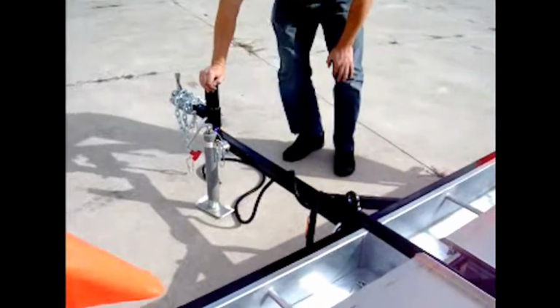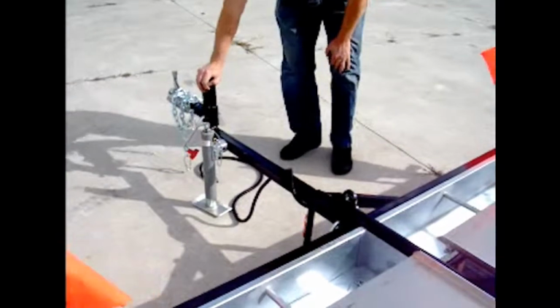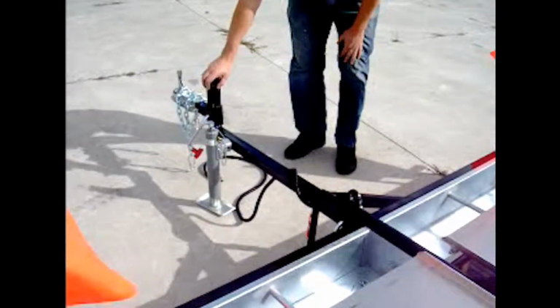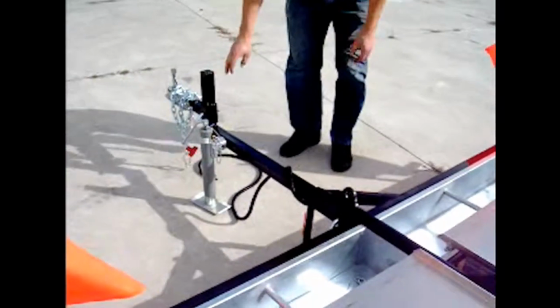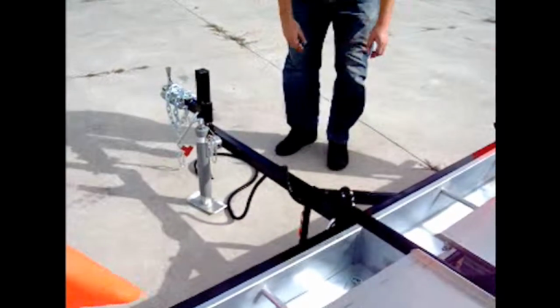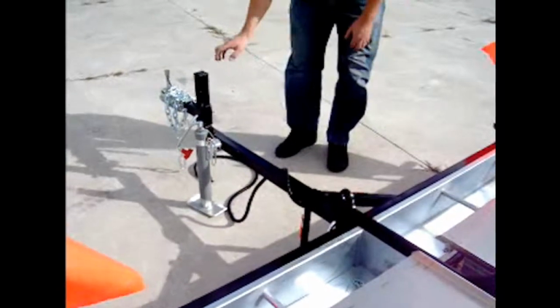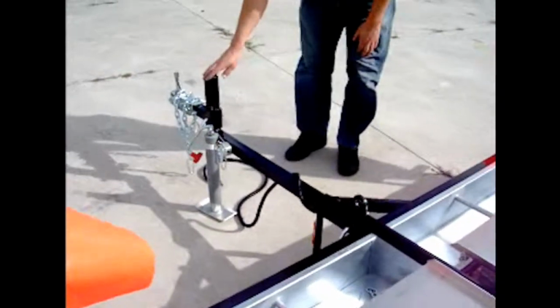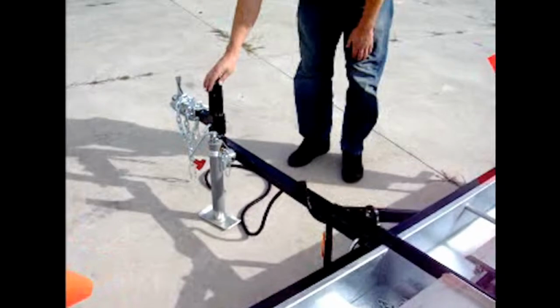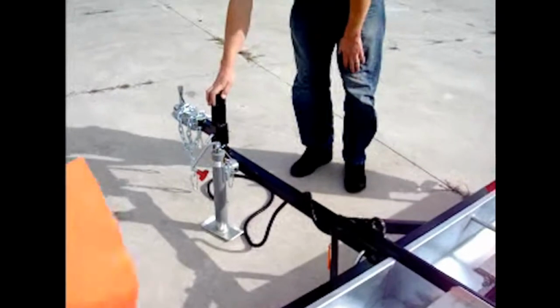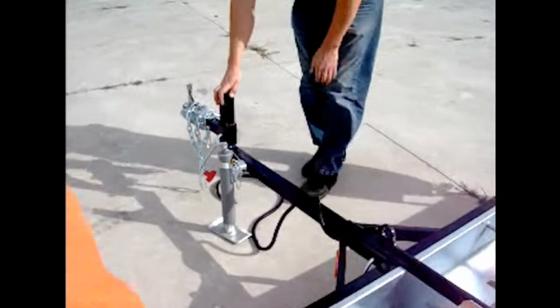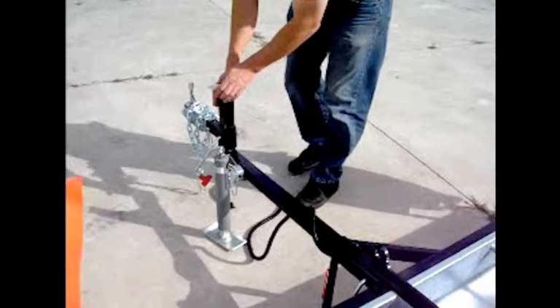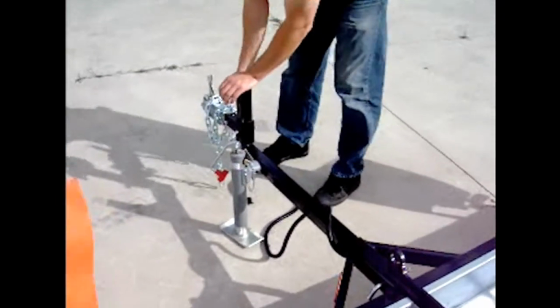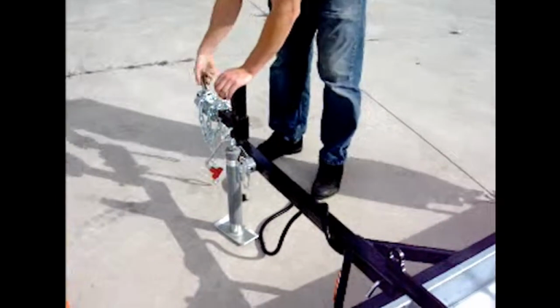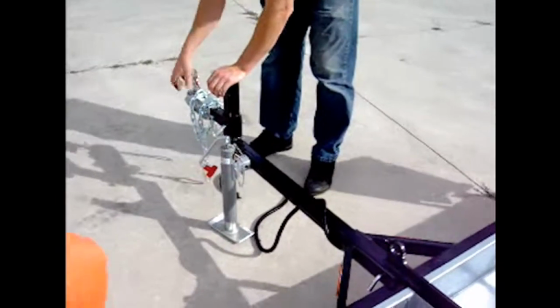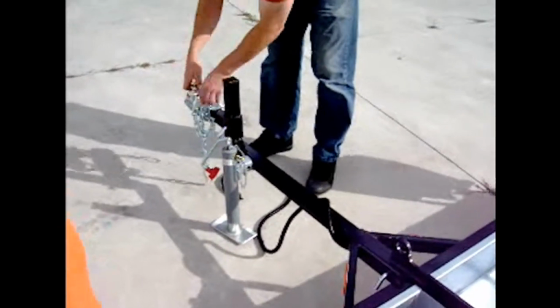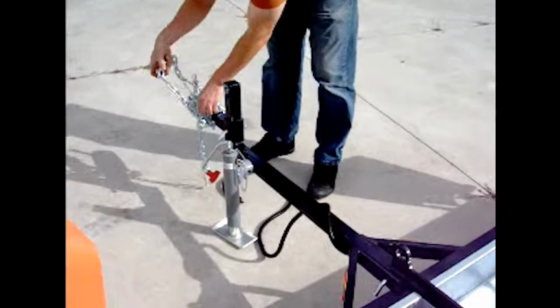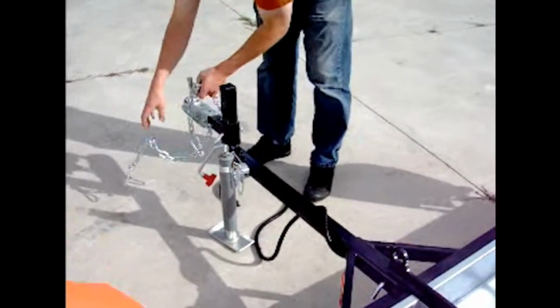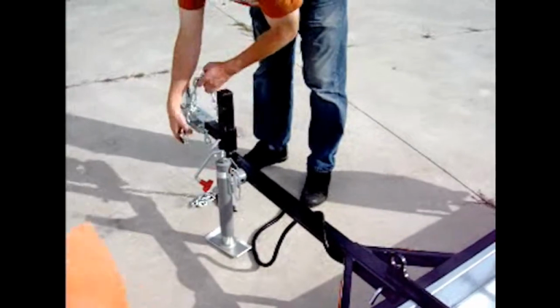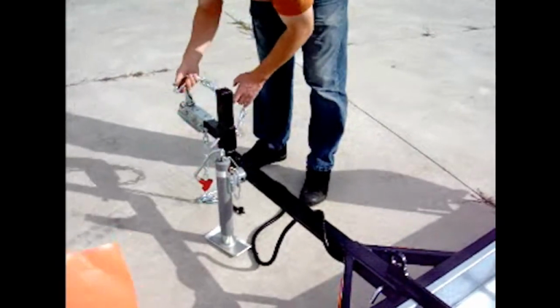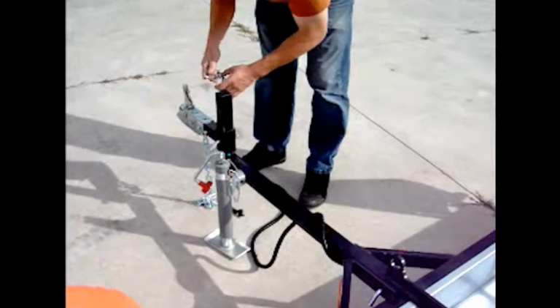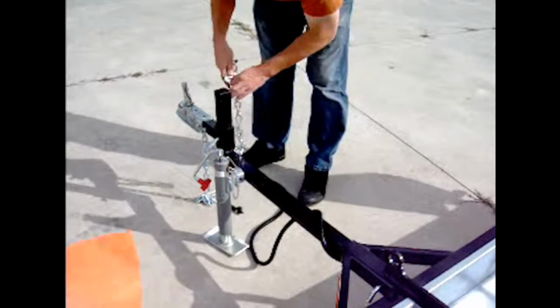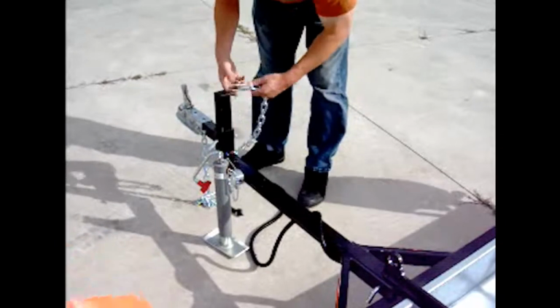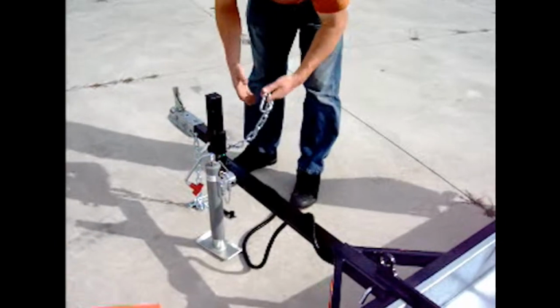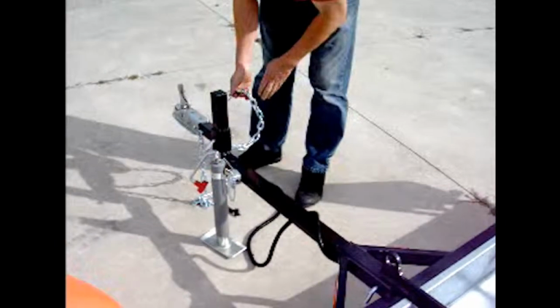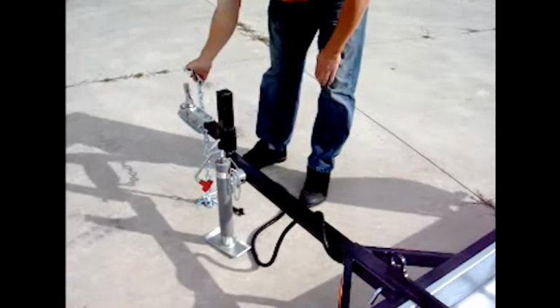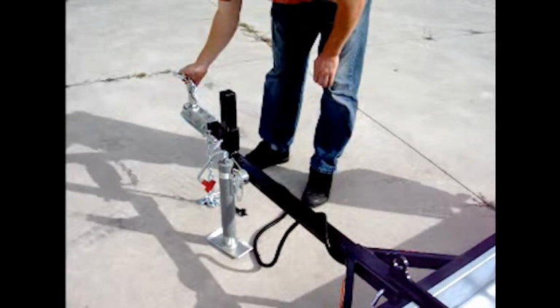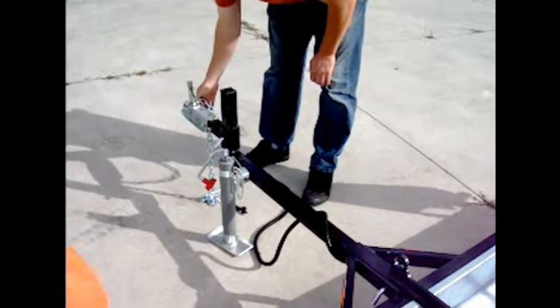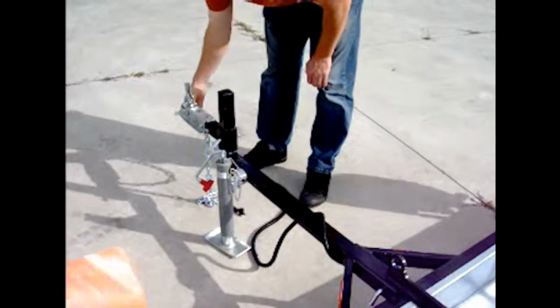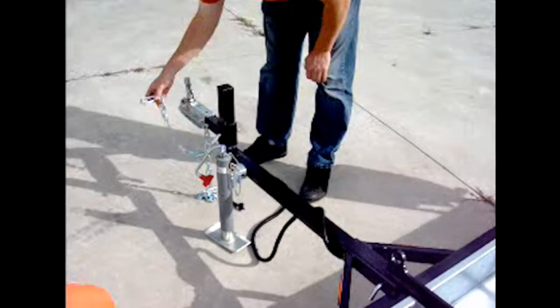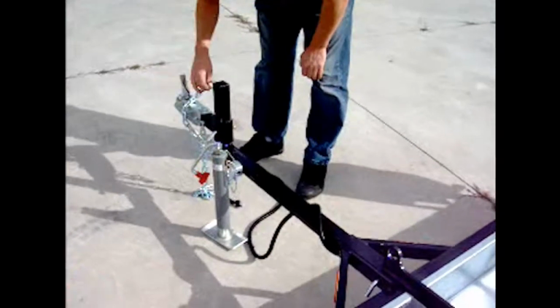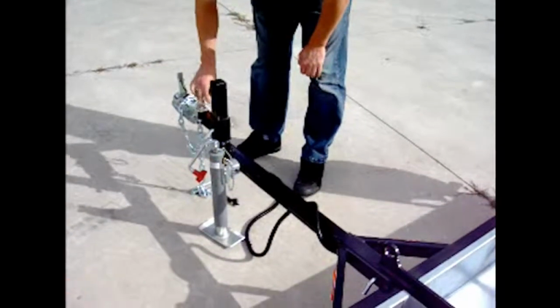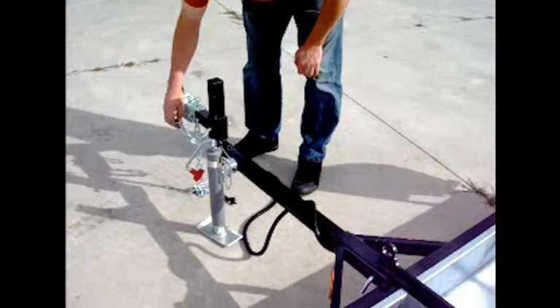The first thing you're going to want to do is attach it to your vehicle. You attach it to the ball and you want to make sure you have your safety chains — both of them — connected always when you're using your sweeper.